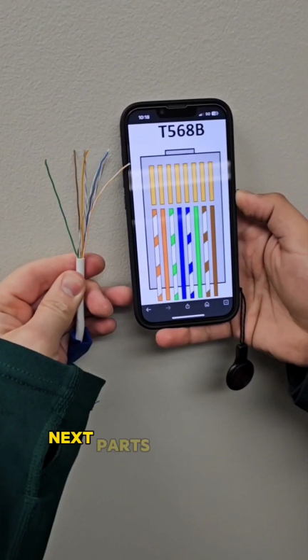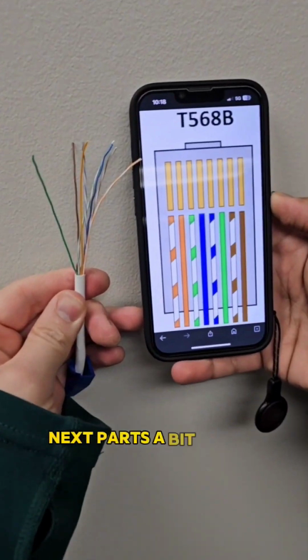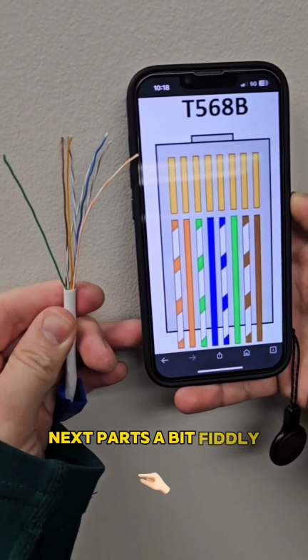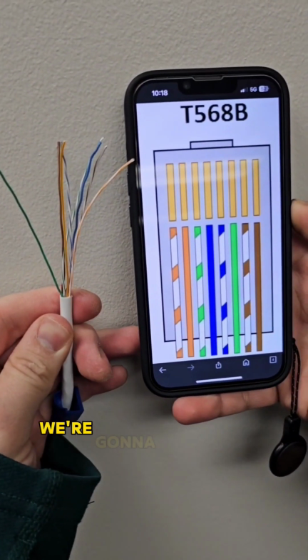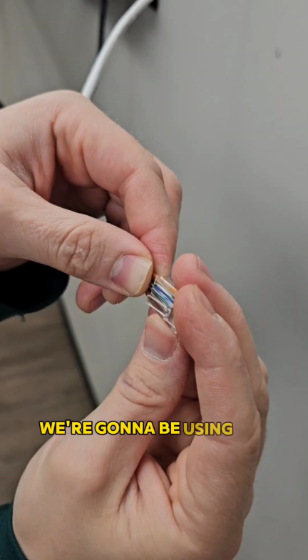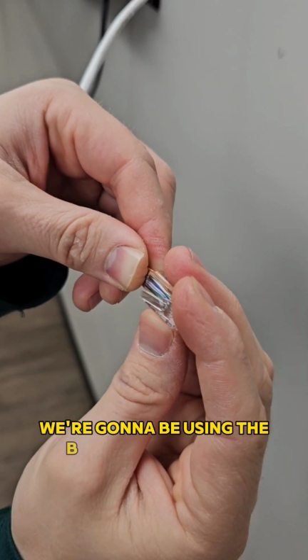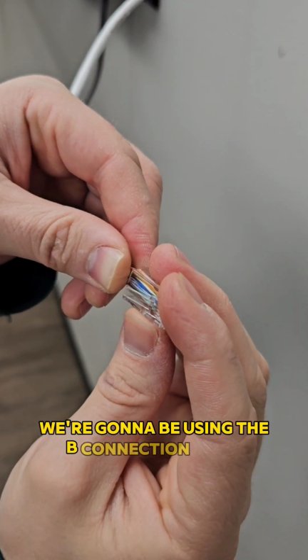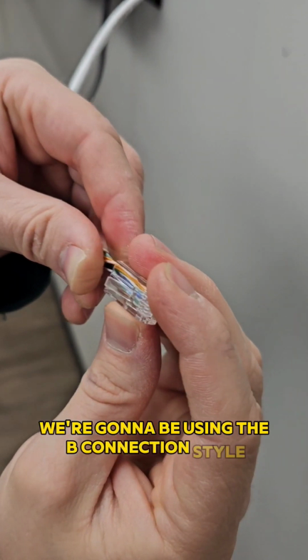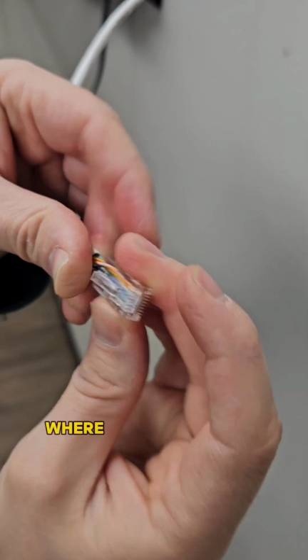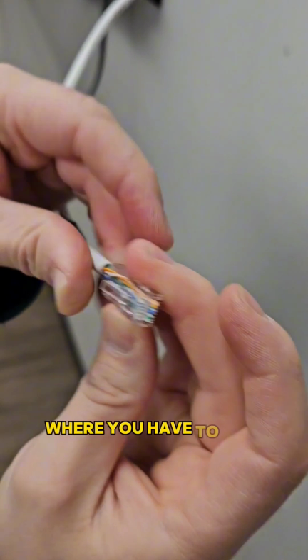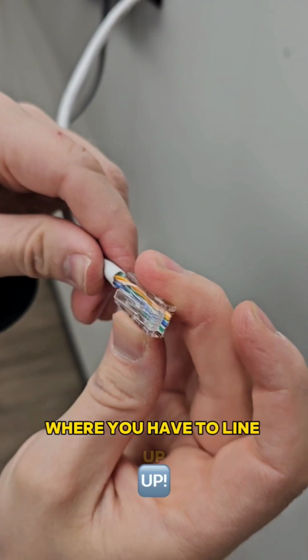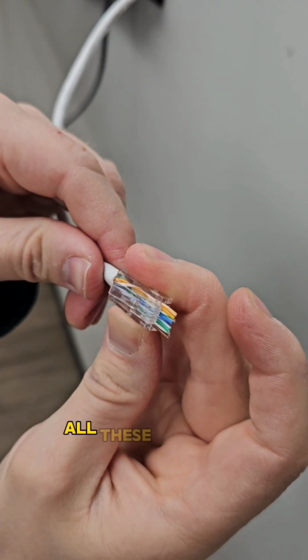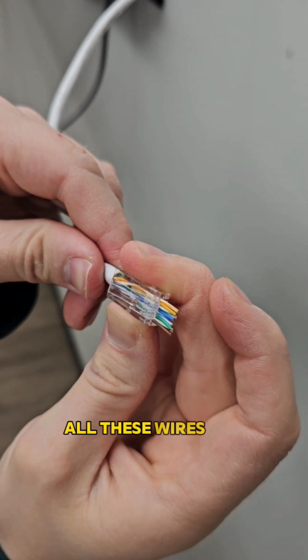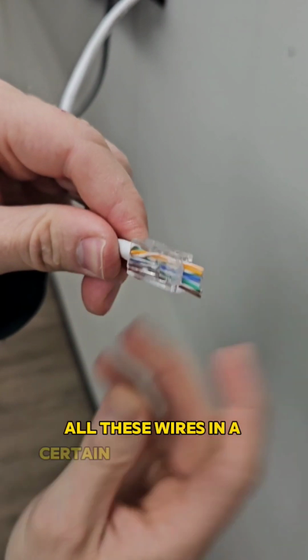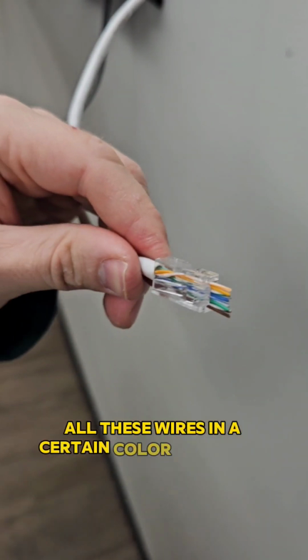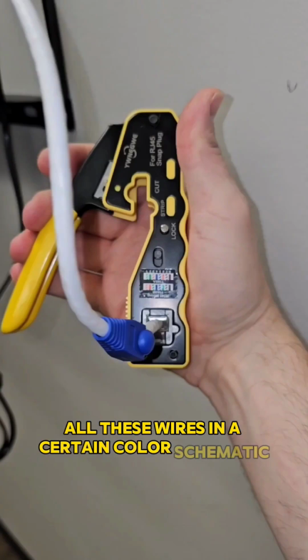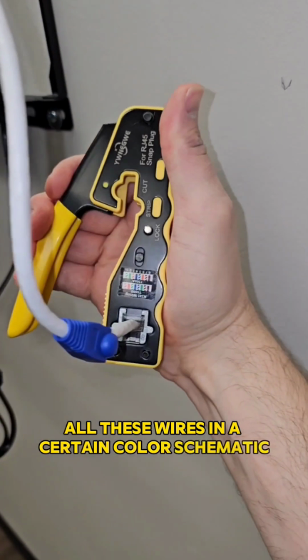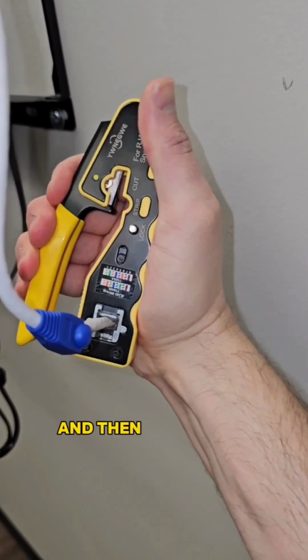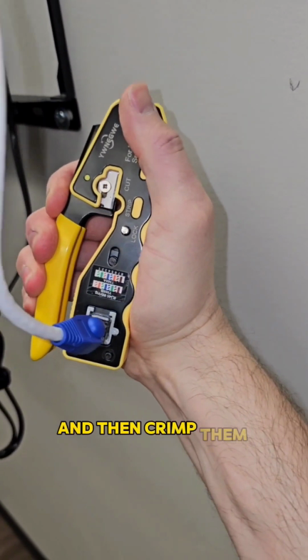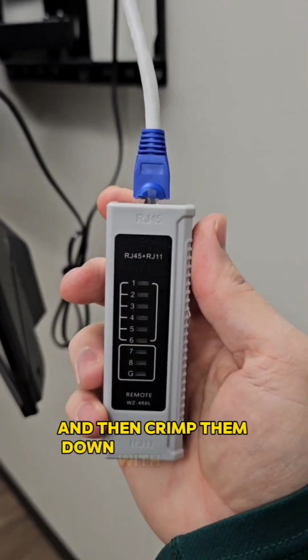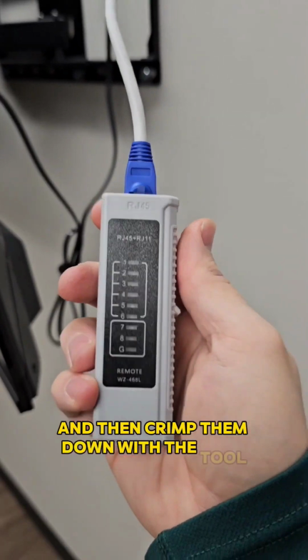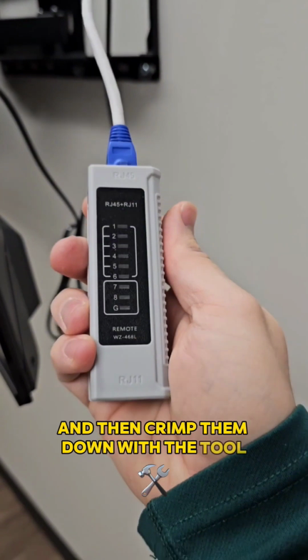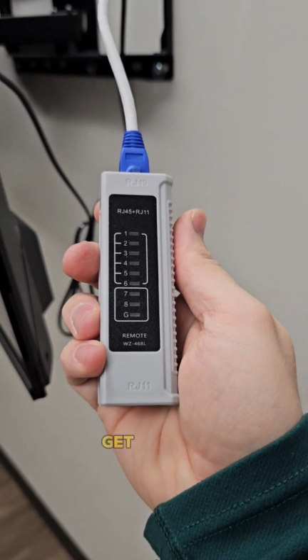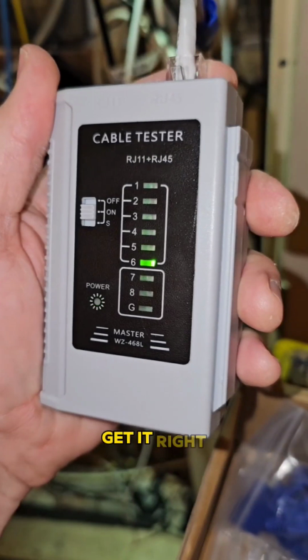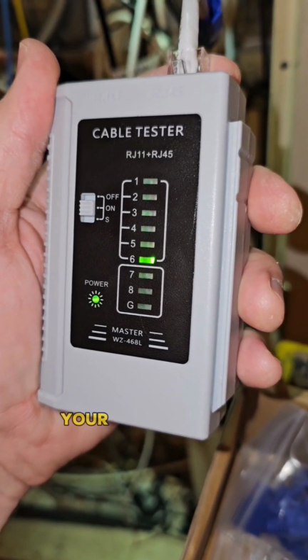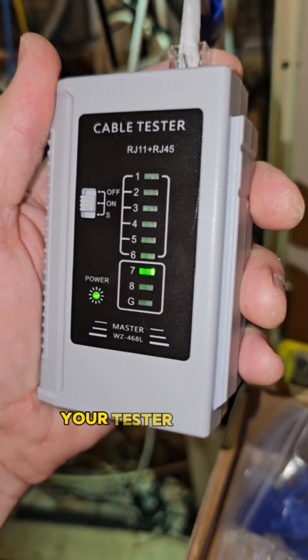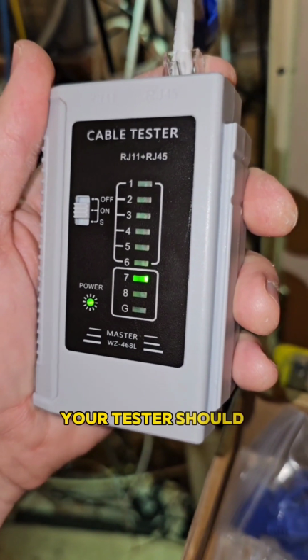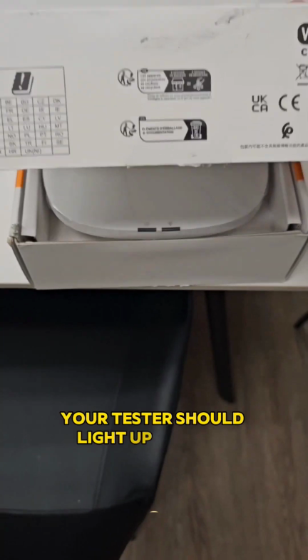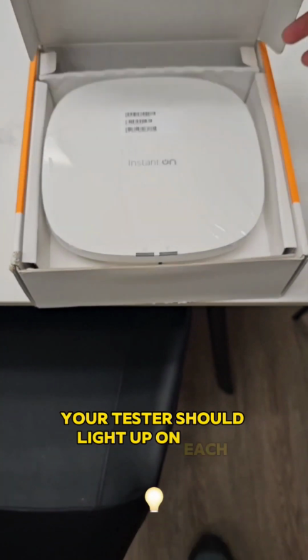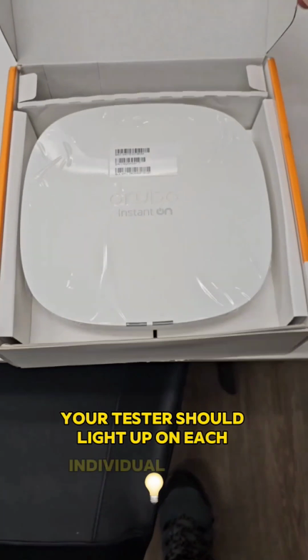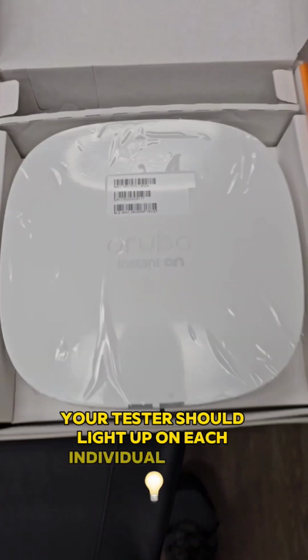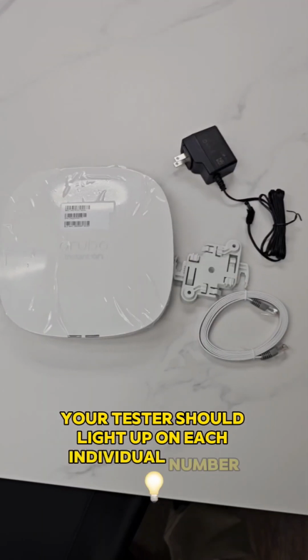The next part's a bit fiddly. We're going to be using the B connection style where you have to line up all these wires in a certain color schematic and then crimp them down with the tool. If you get it right, your tester should light up on each individual number.